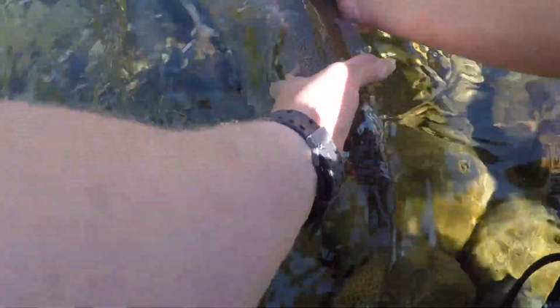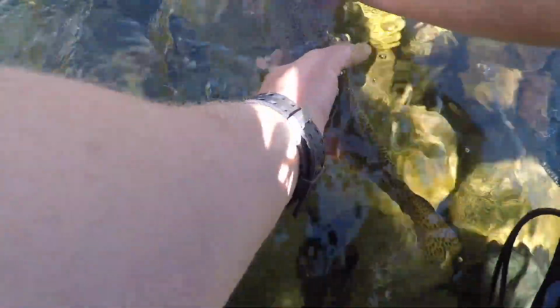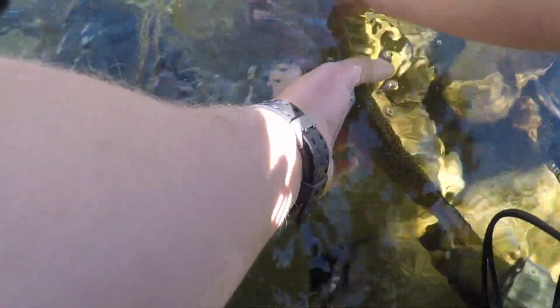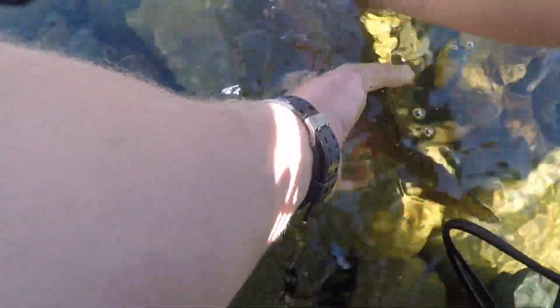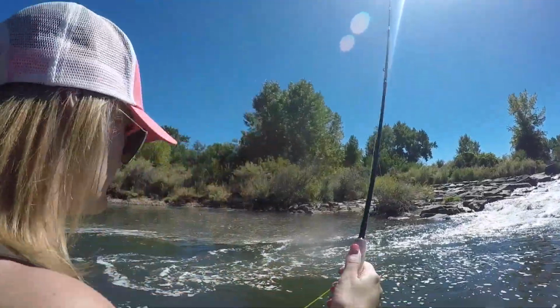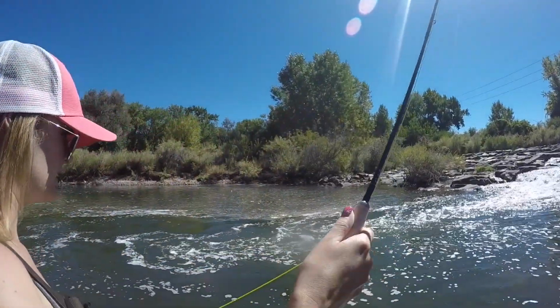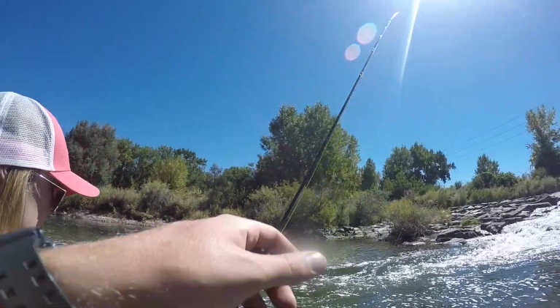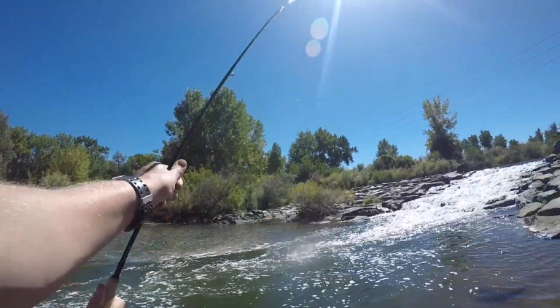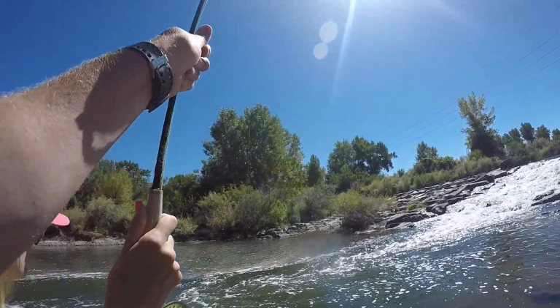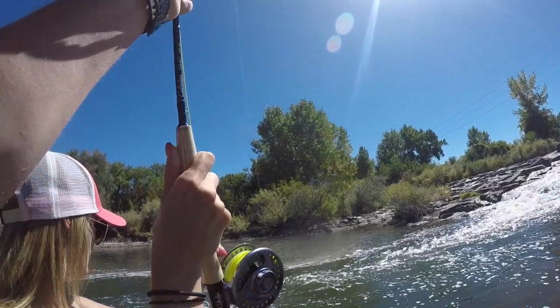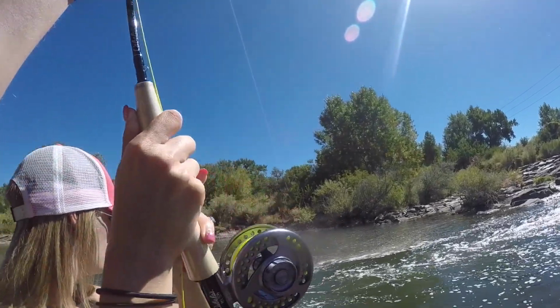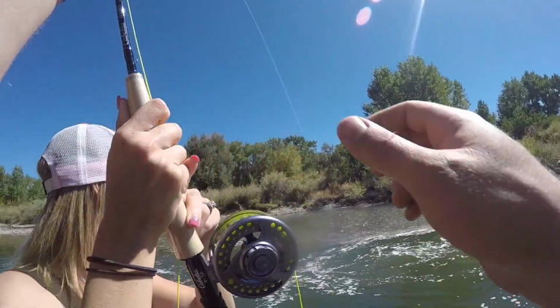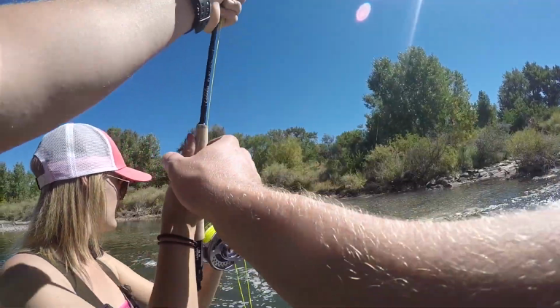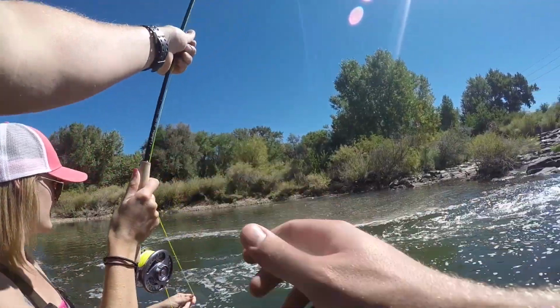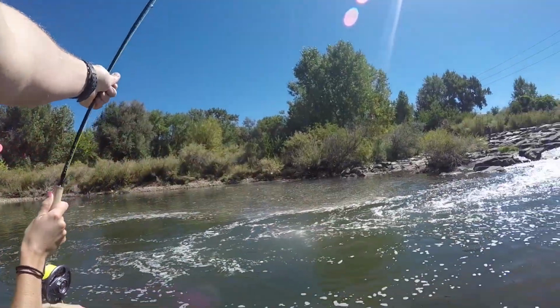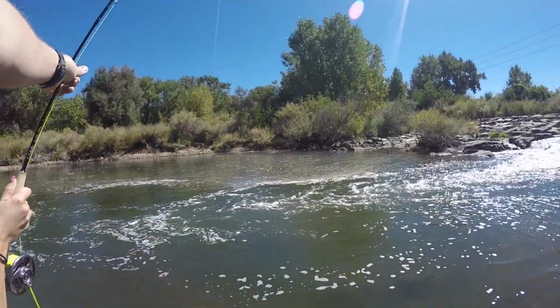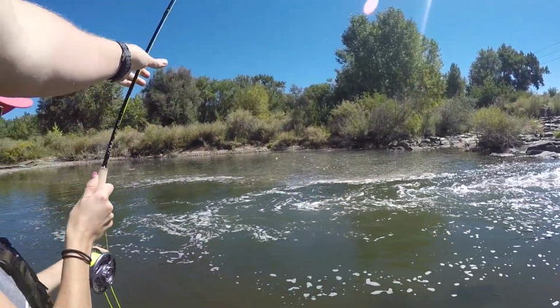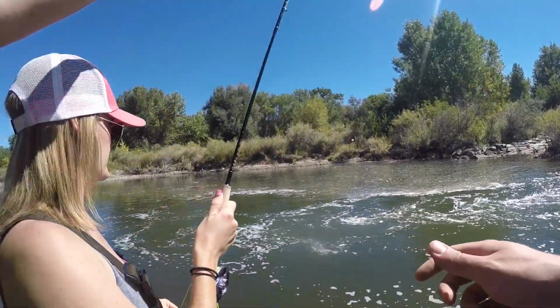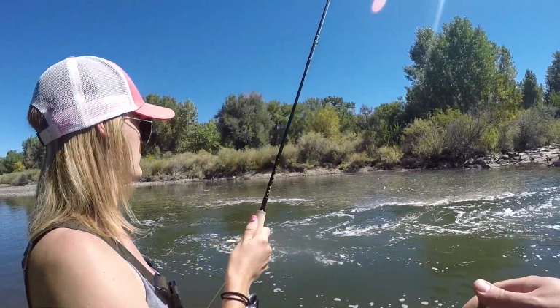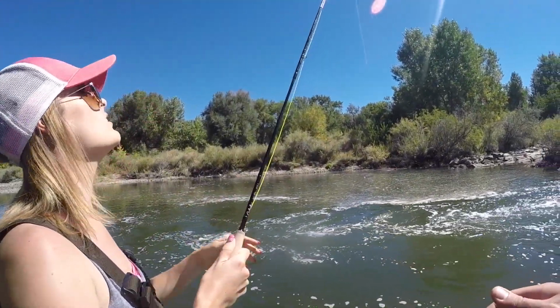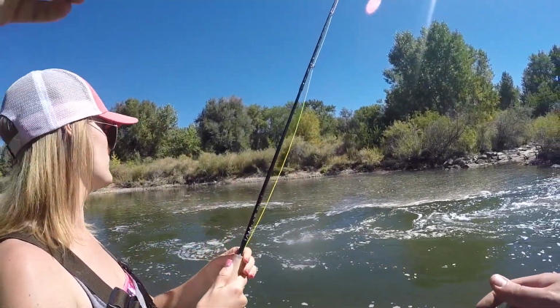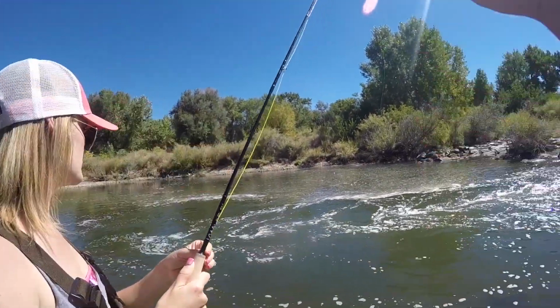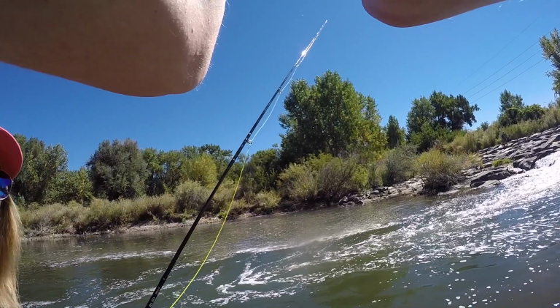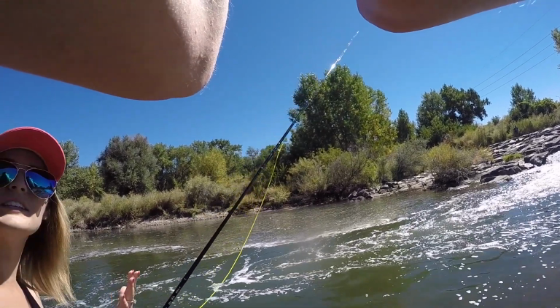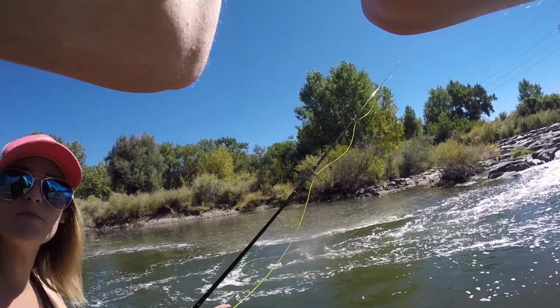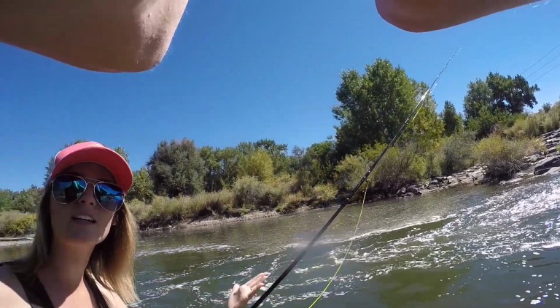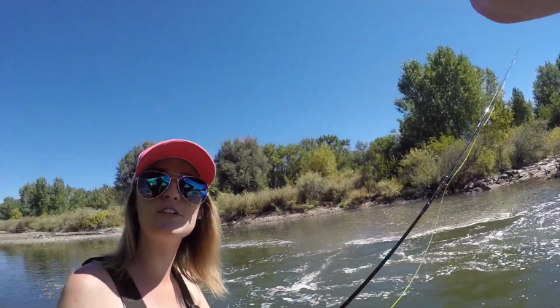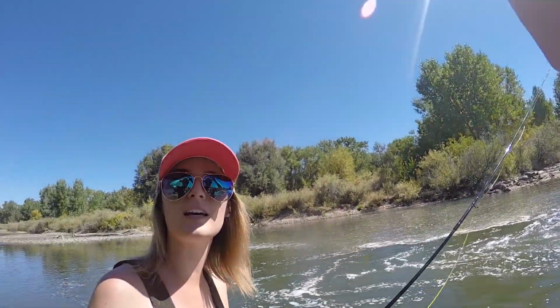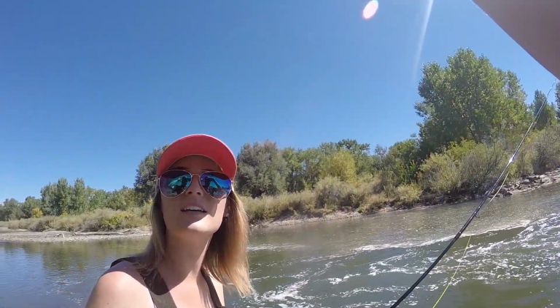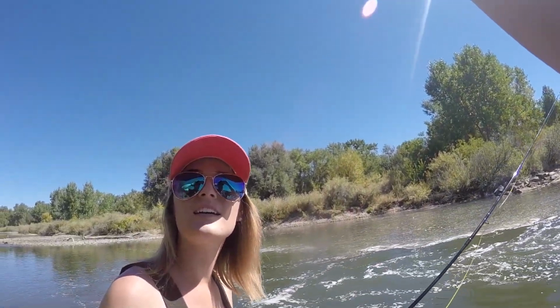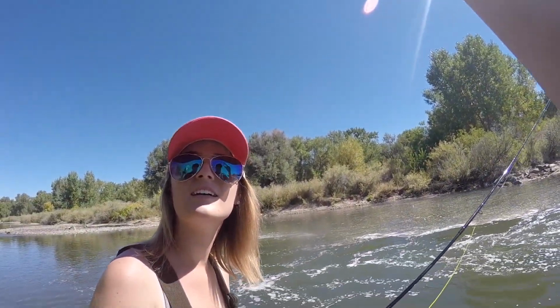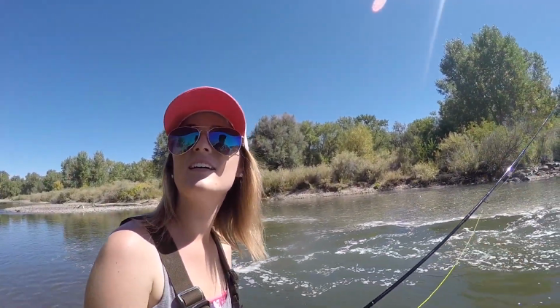Did you see it? You got a fish — you got one! You haven't told me how to catch a fish yet. I was trying to tell you — wait, wait, wait, wait.